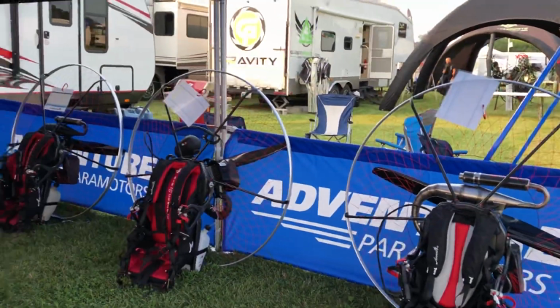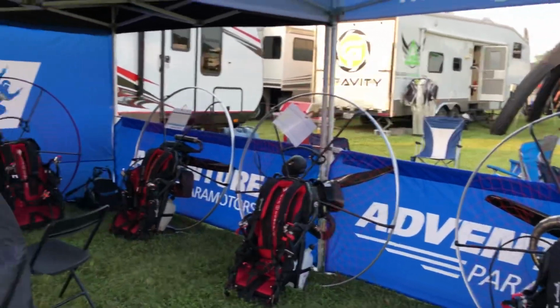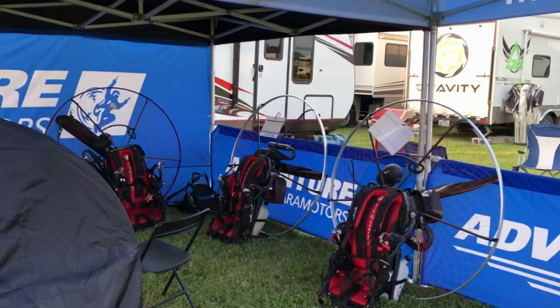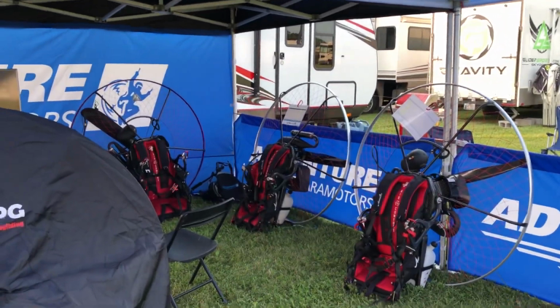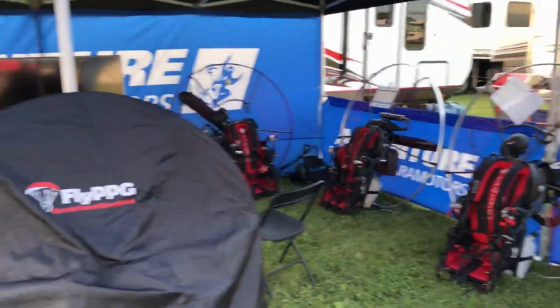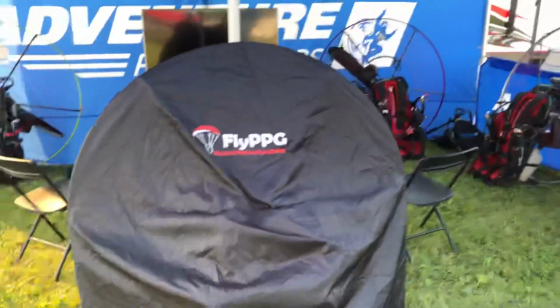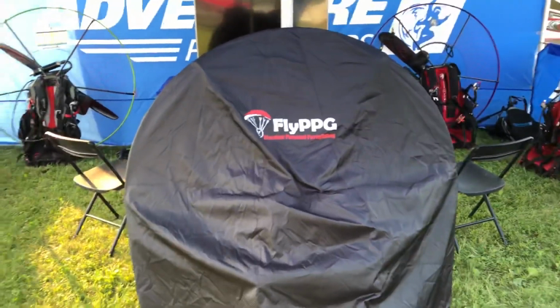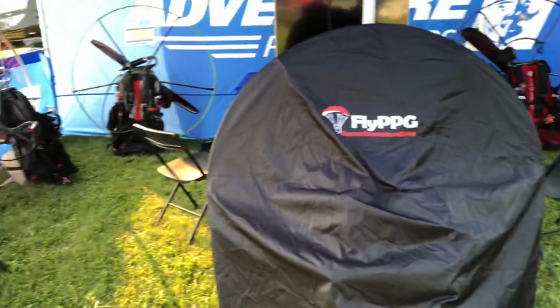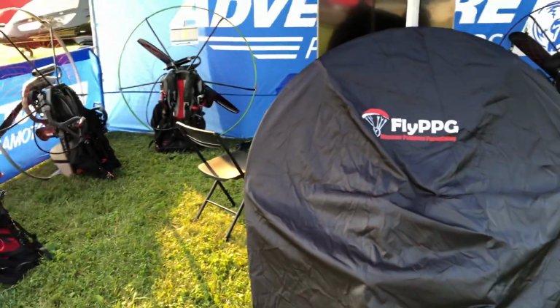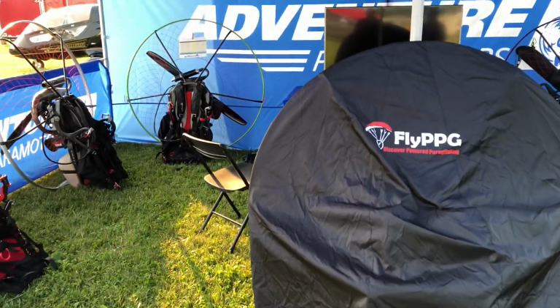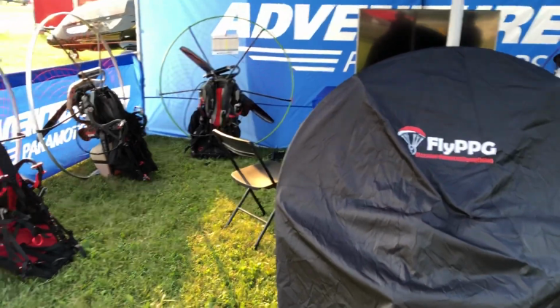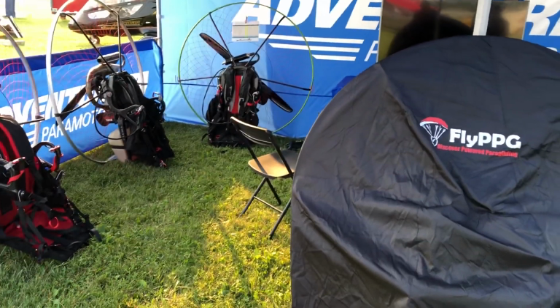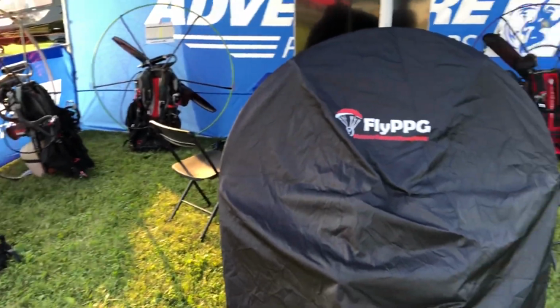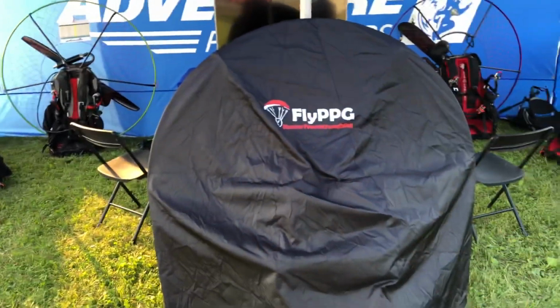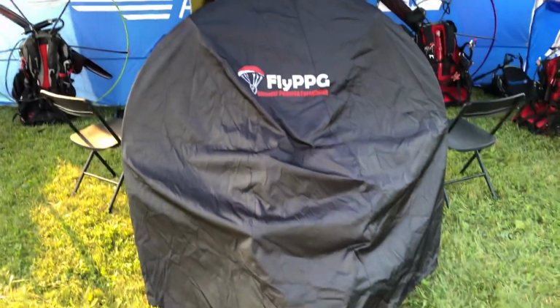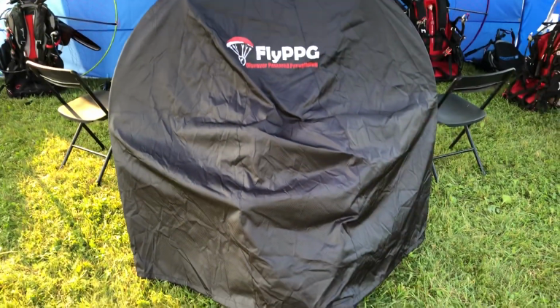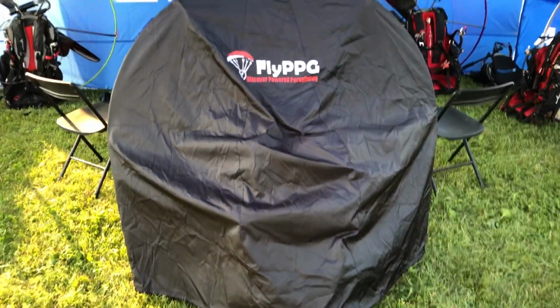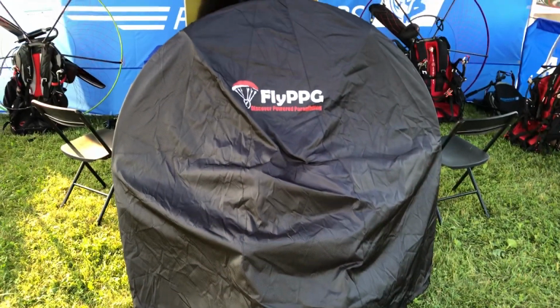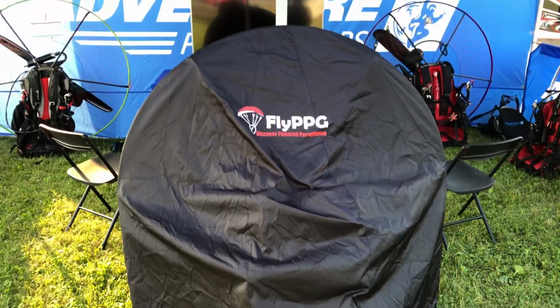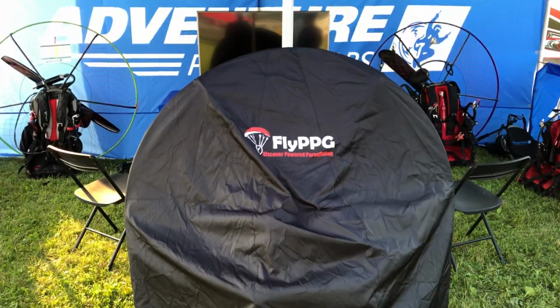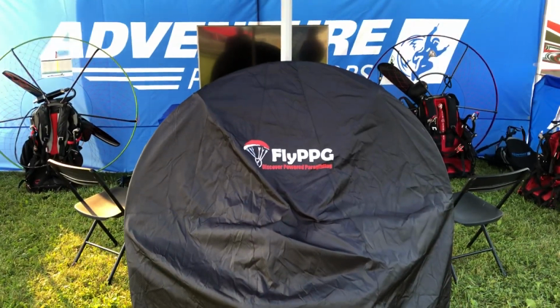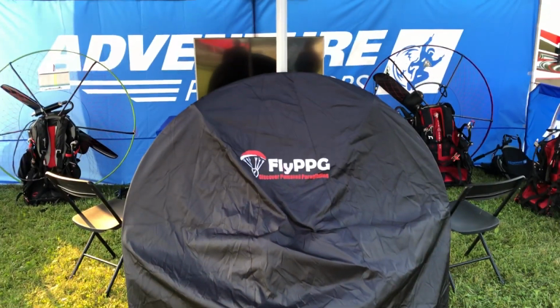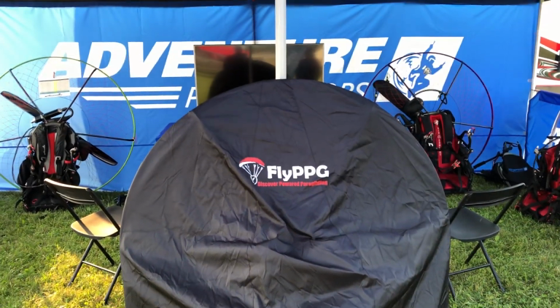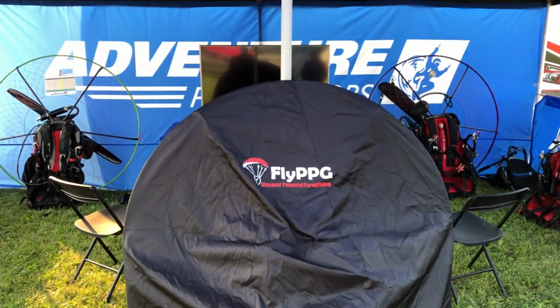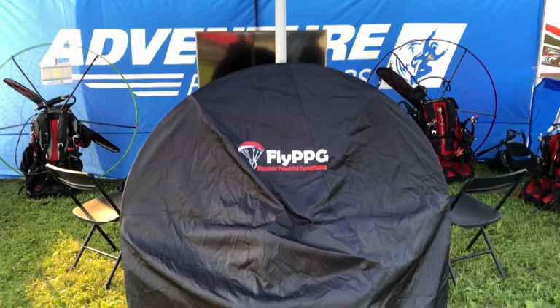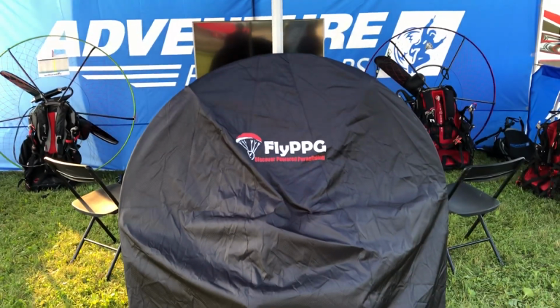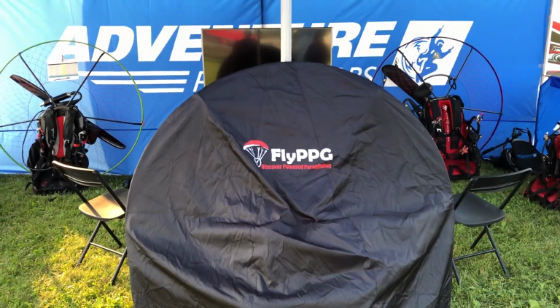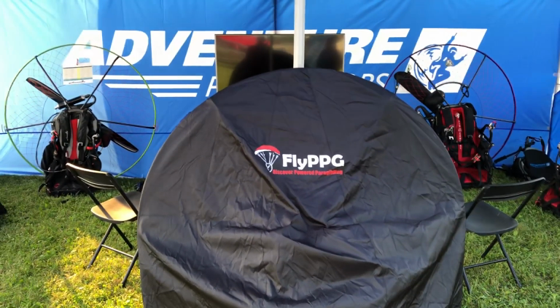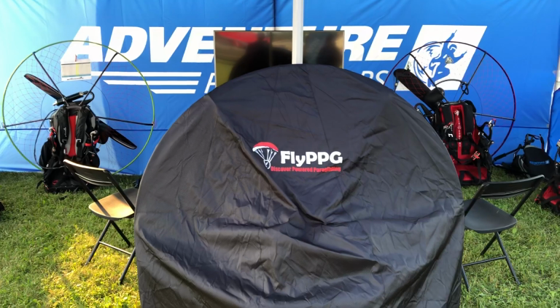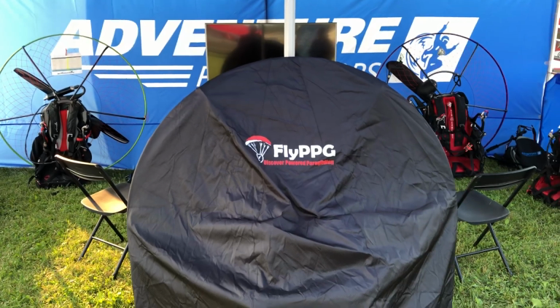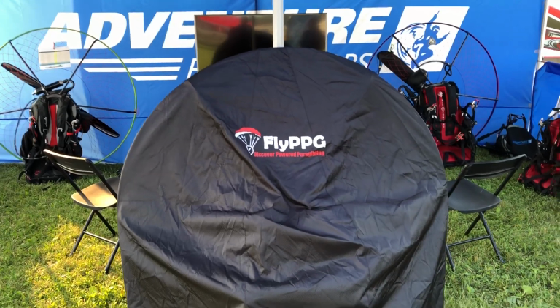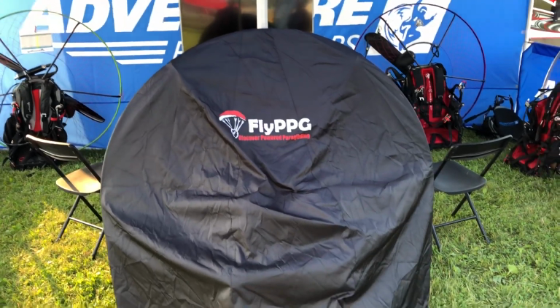Very excited to show — I think we've got about a dozen adventures here. Footlaunch, trikes, you name it. We're very excited to release a couple new products from Adventure Paramotors and Discover Power Paragliding FlightPBG.com.